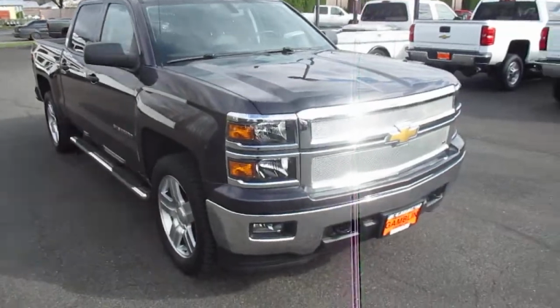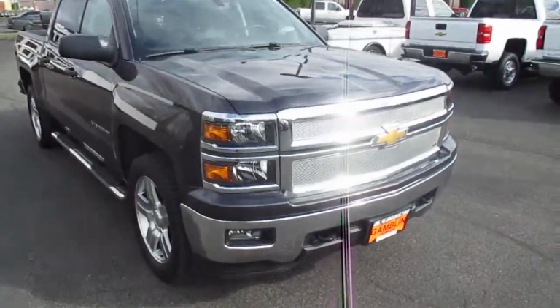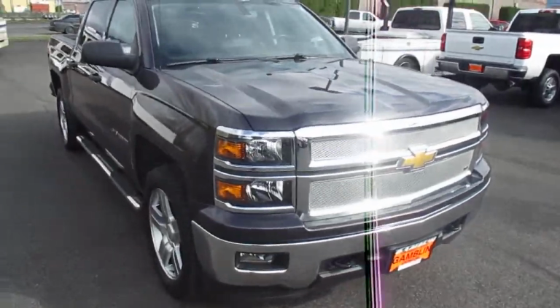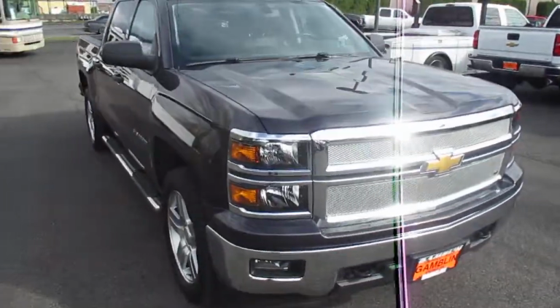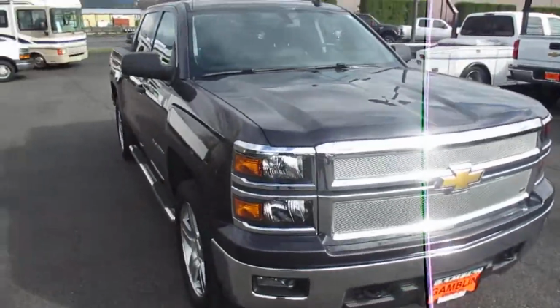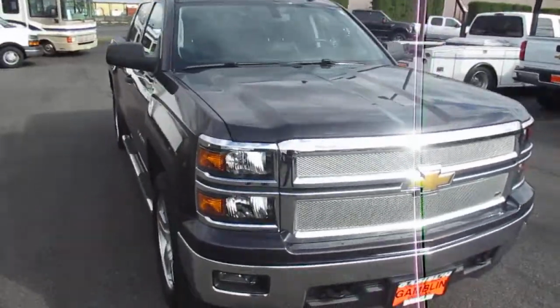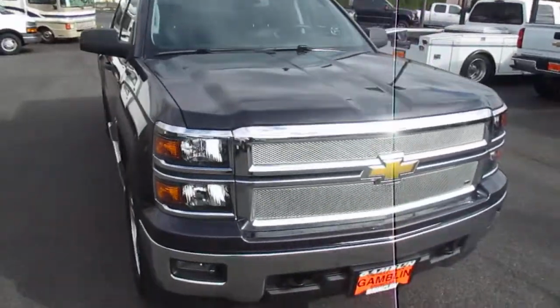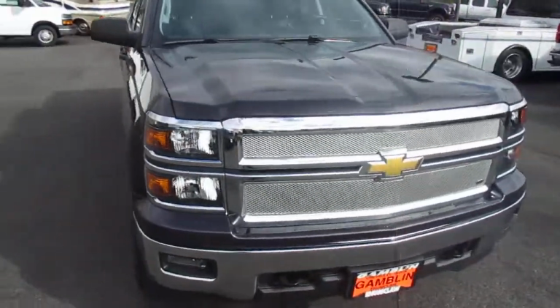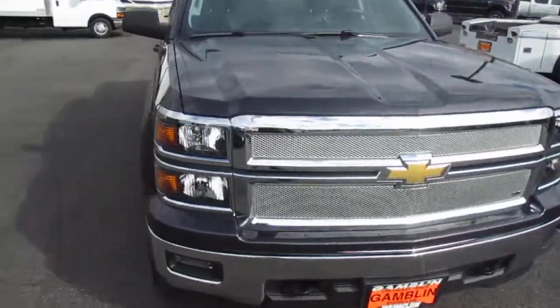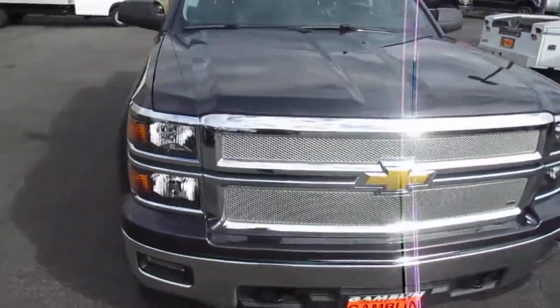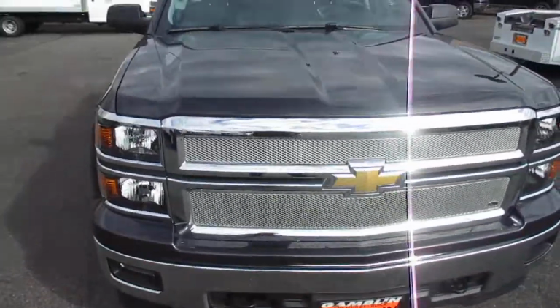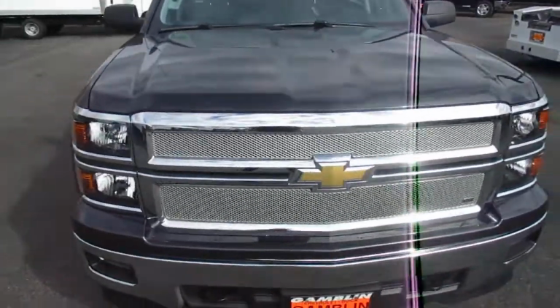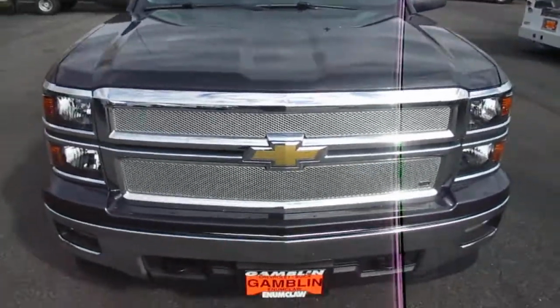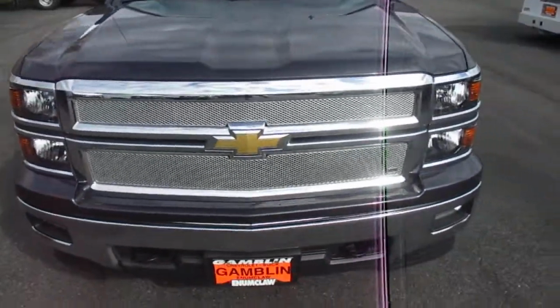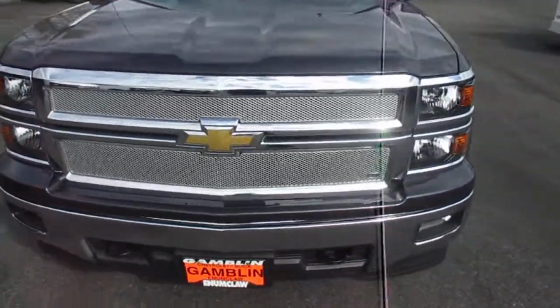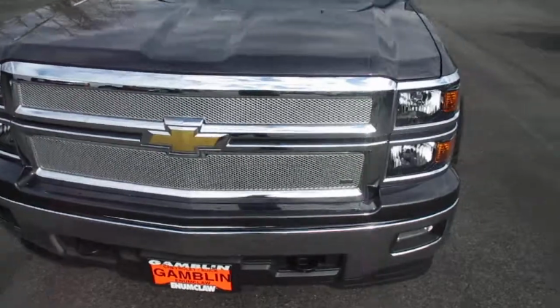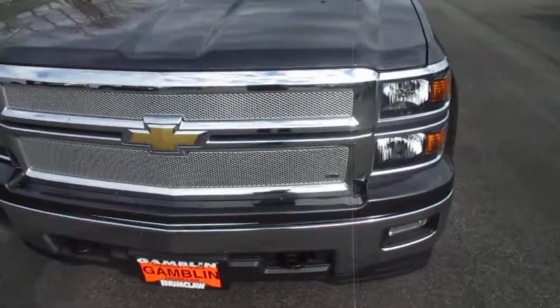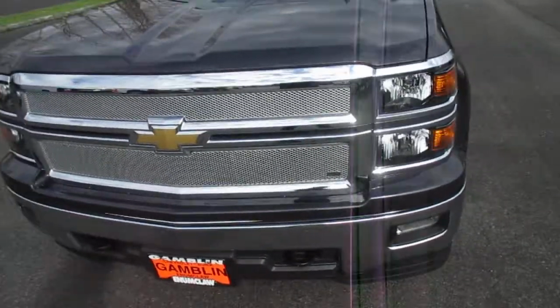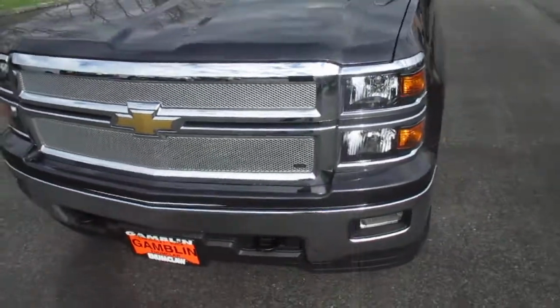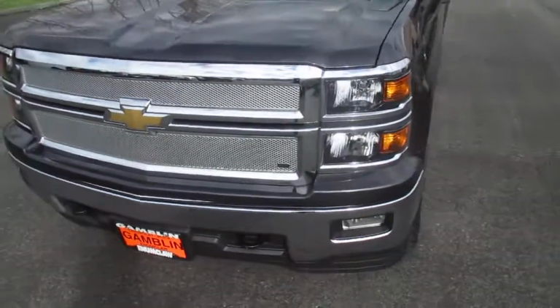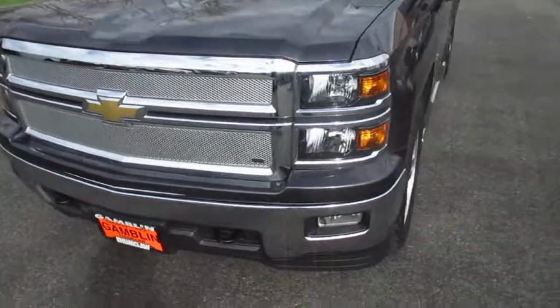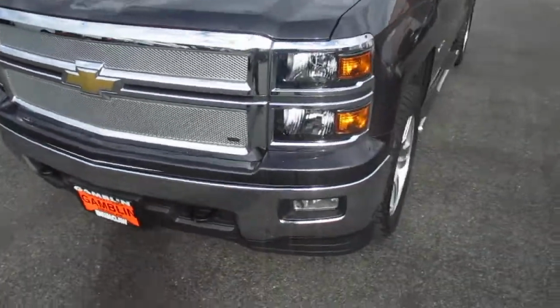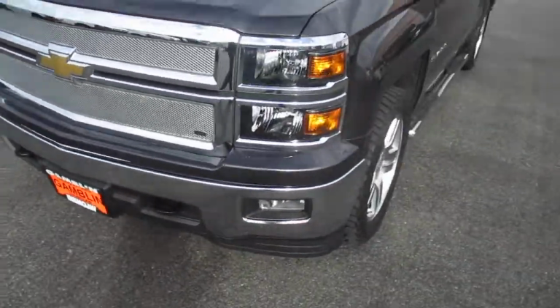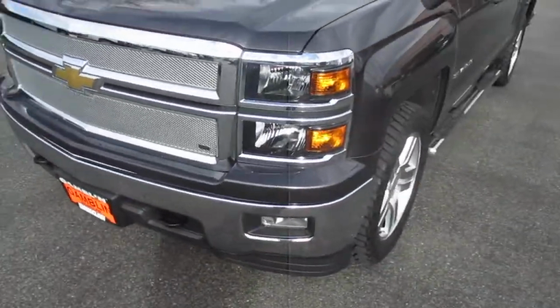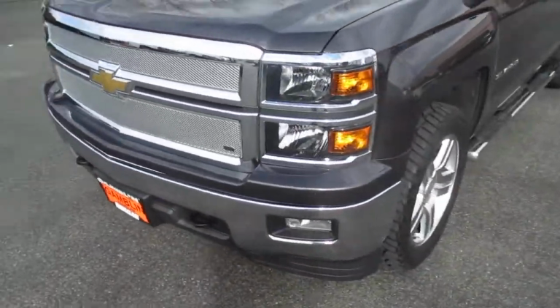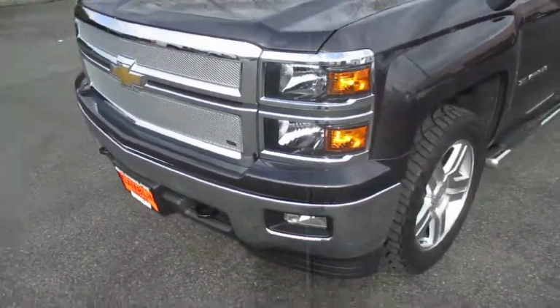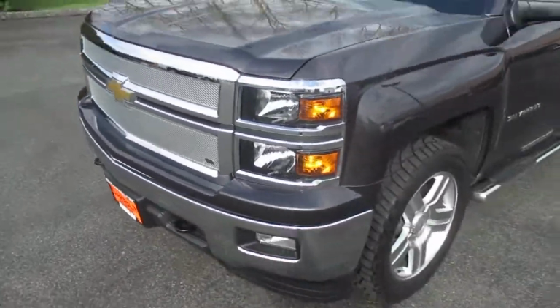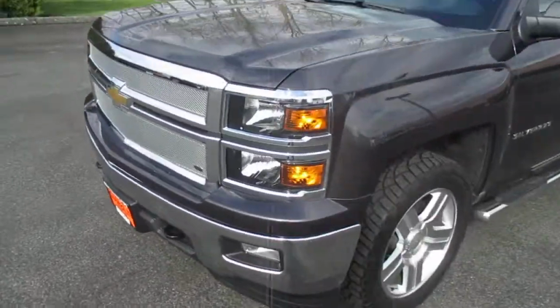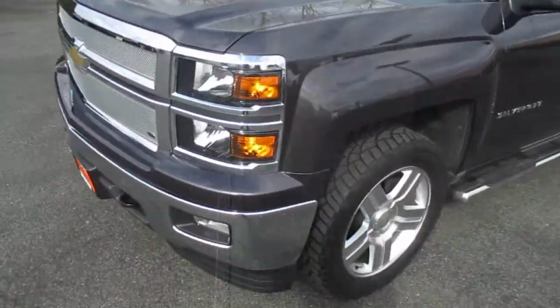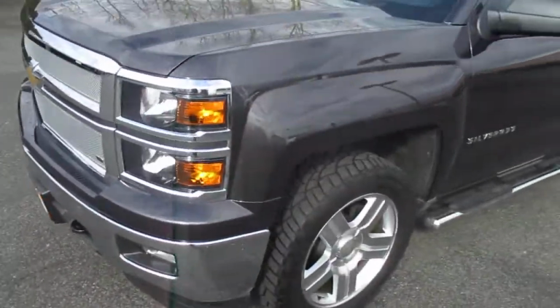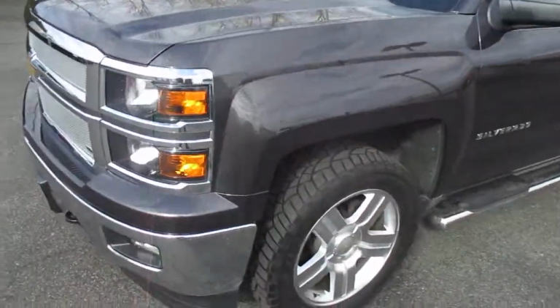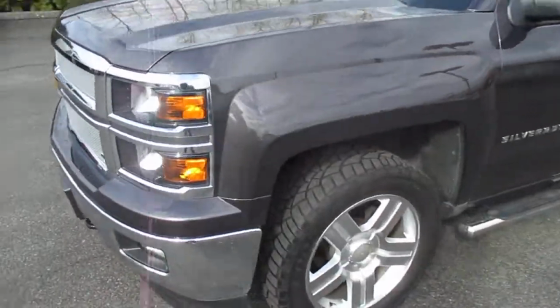Hey there folks, down here at Gamer Motors in Paul, Washington. Today we're showing around a 2014 Chevy Silverado 1500.